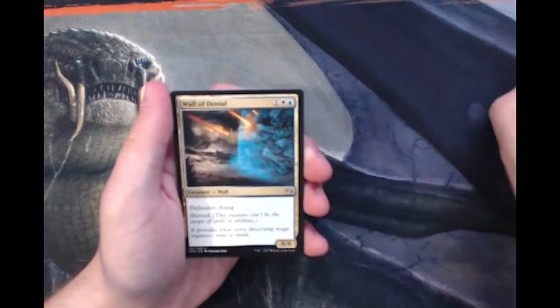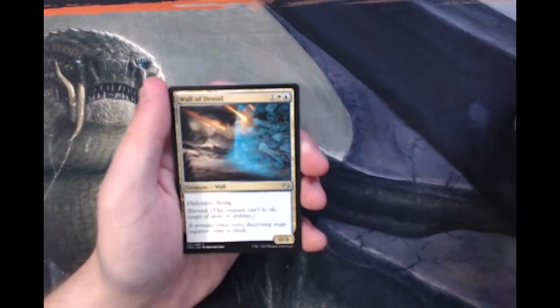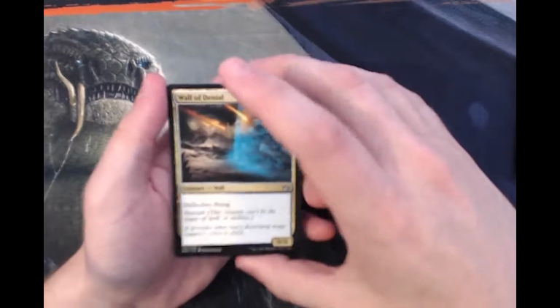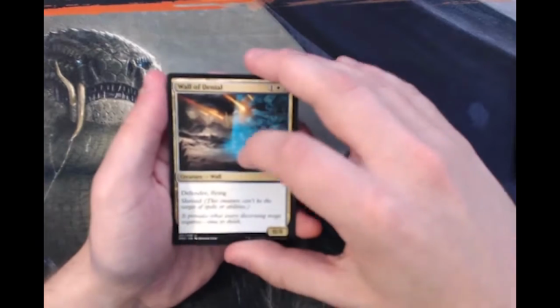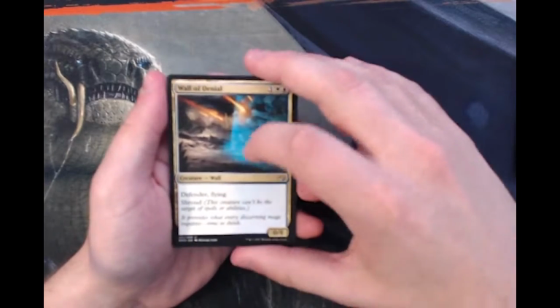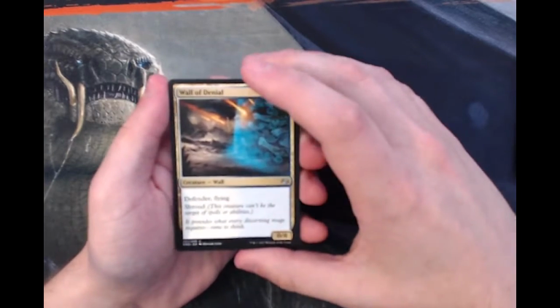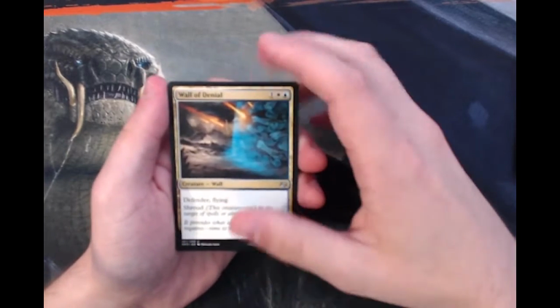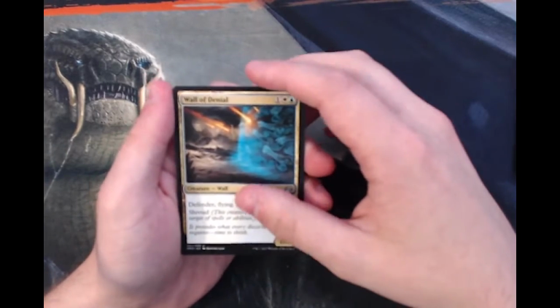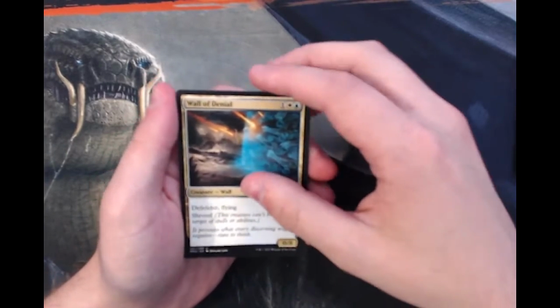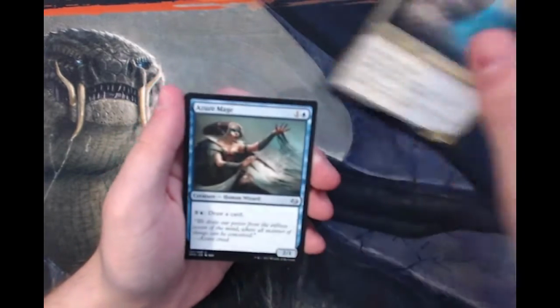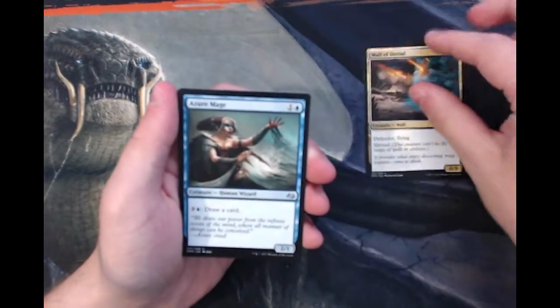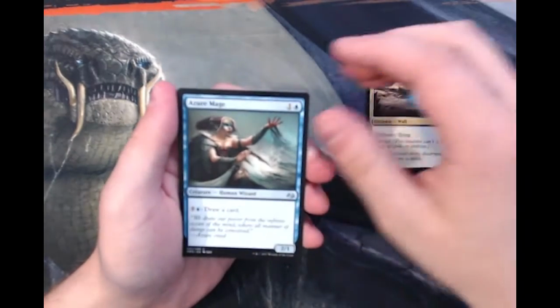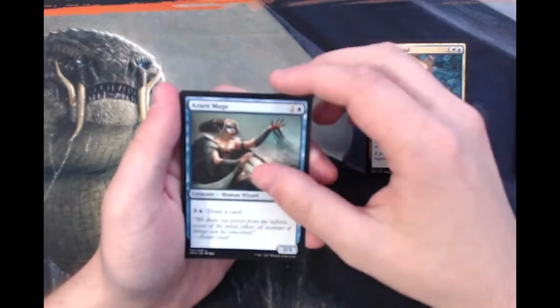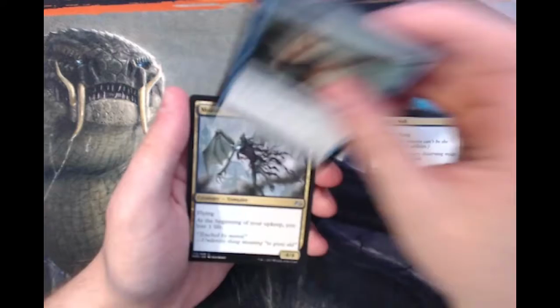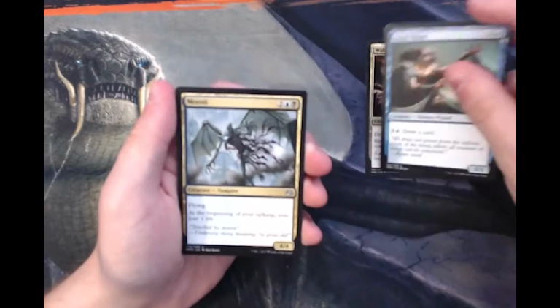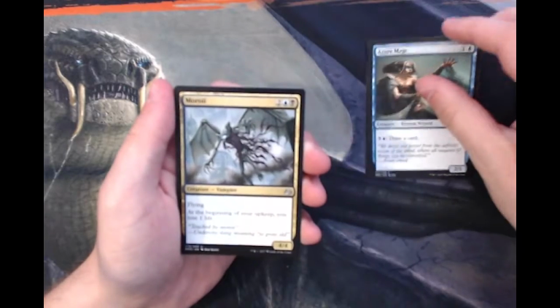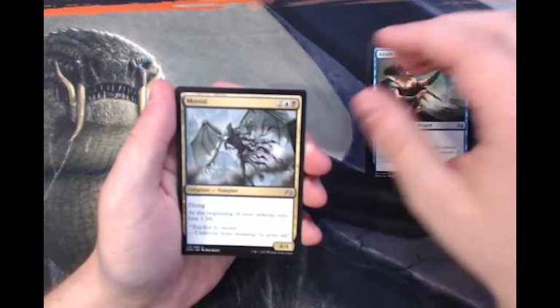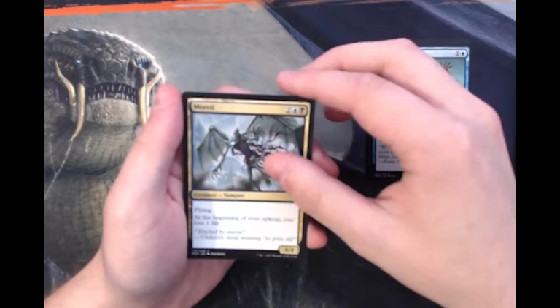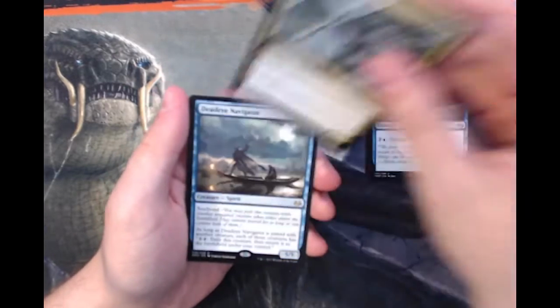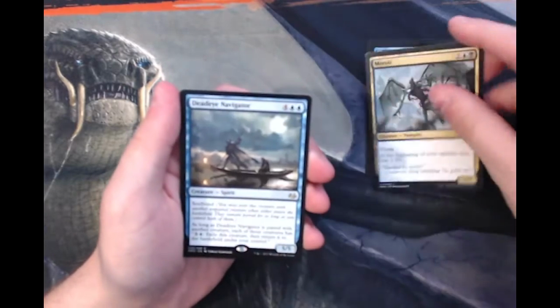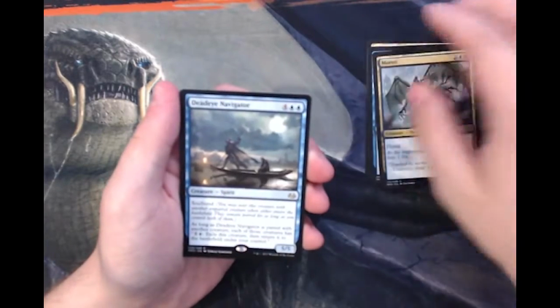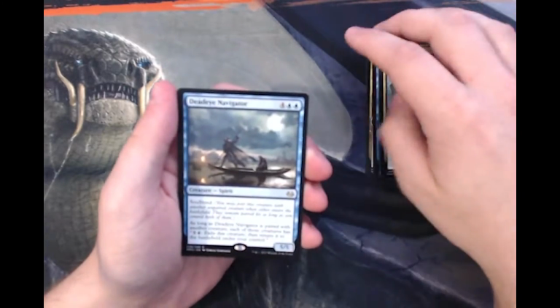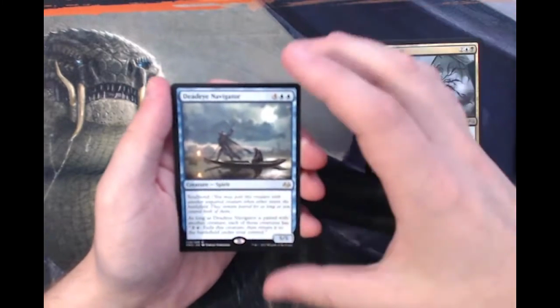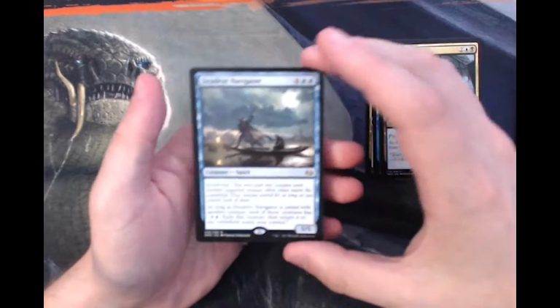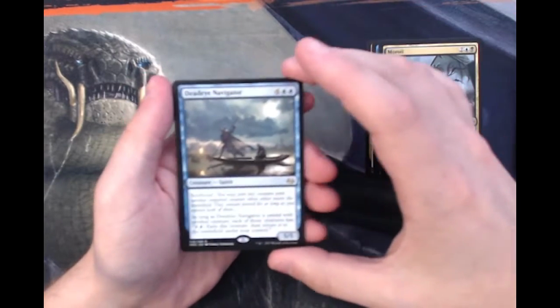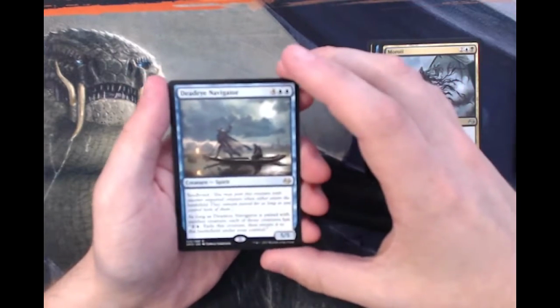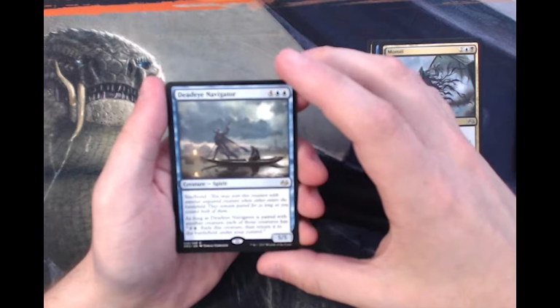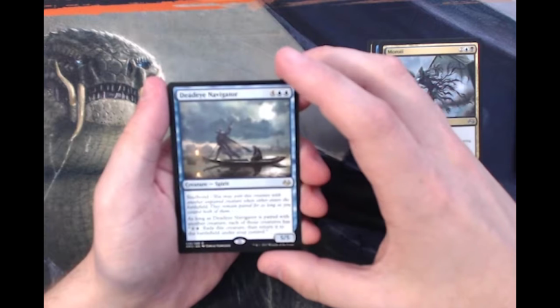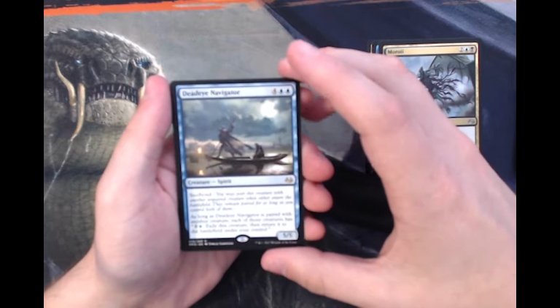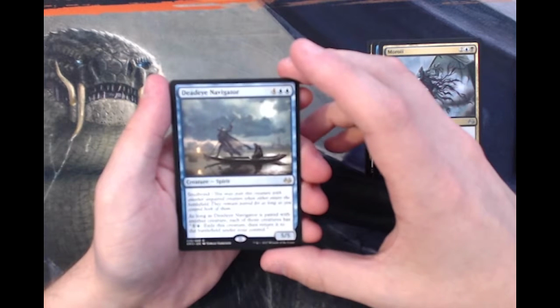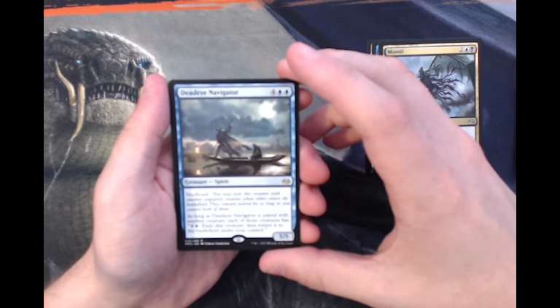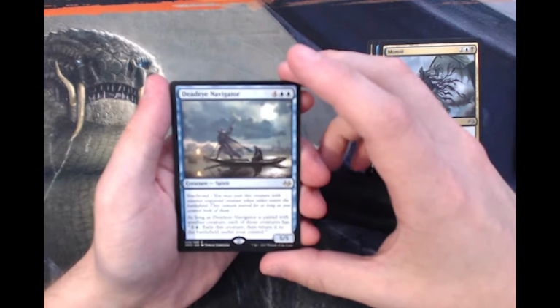For the uncommons: Wall of Denial, Azorius Mage — great card. For the rare, we have Deadeye Navigator. For any of you commander players out there, obviously this card is fantastic.